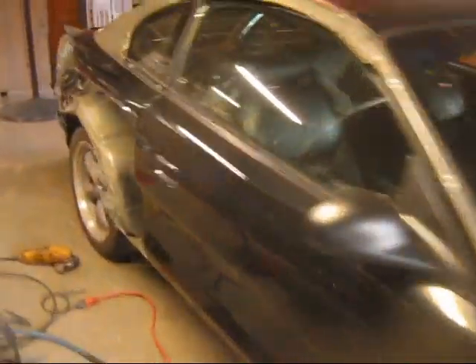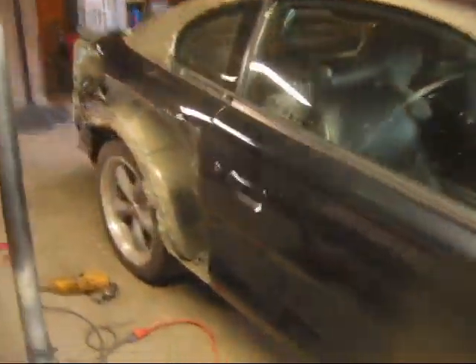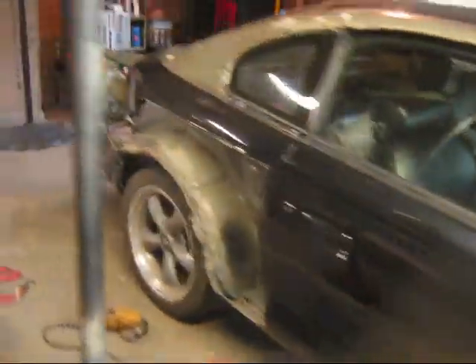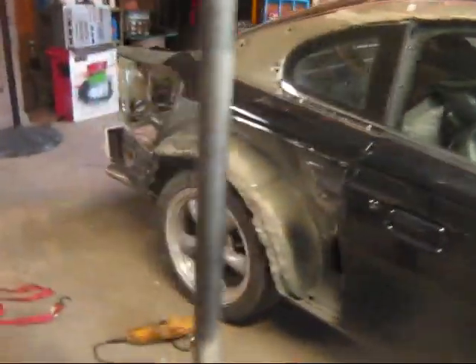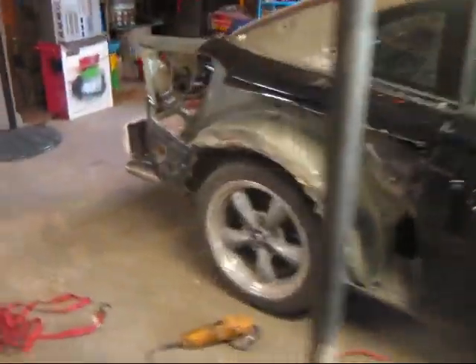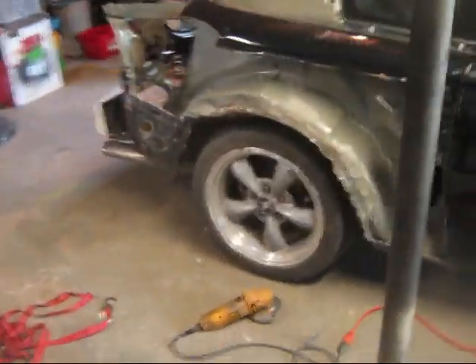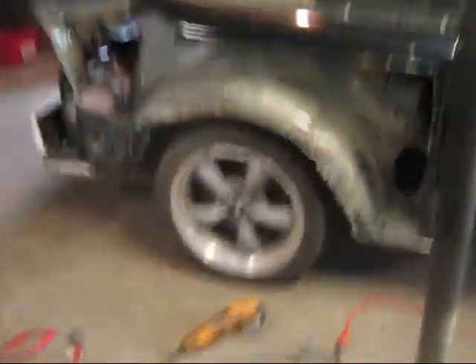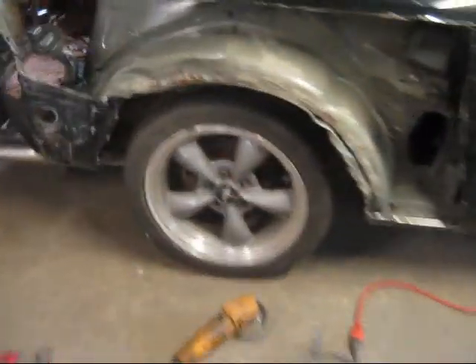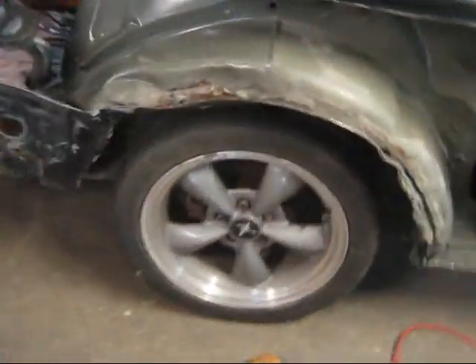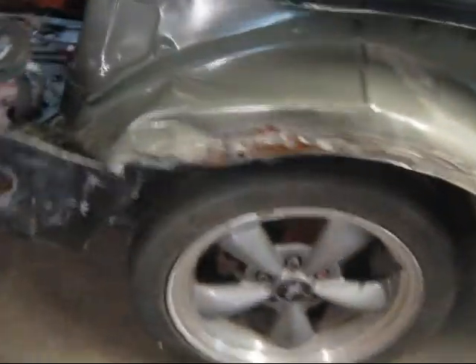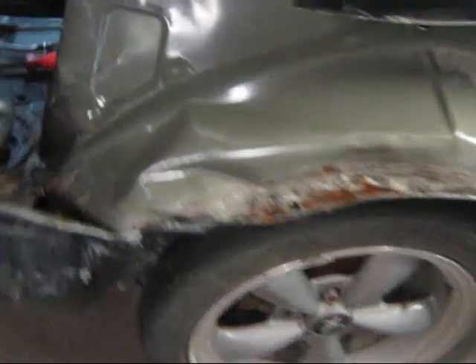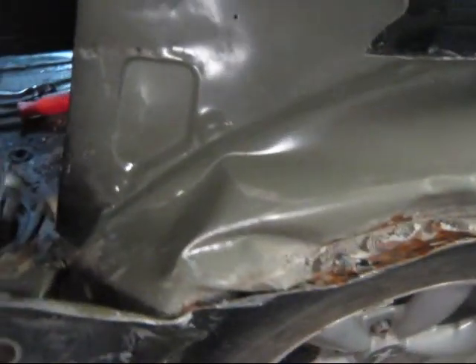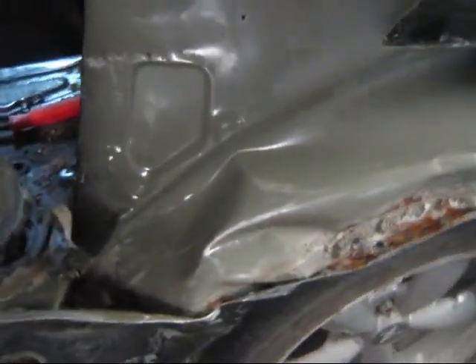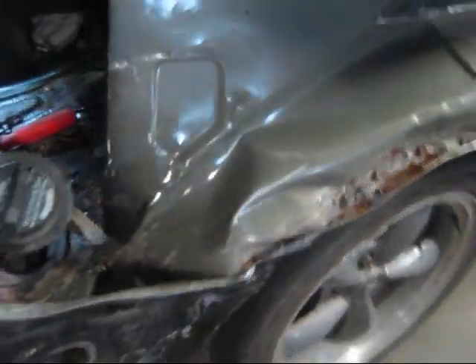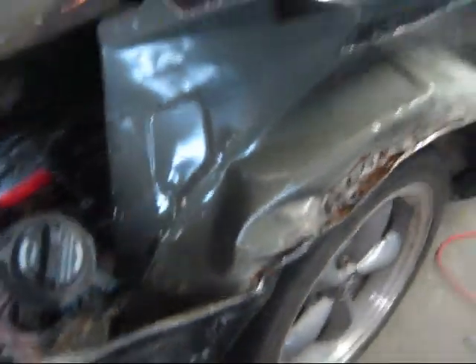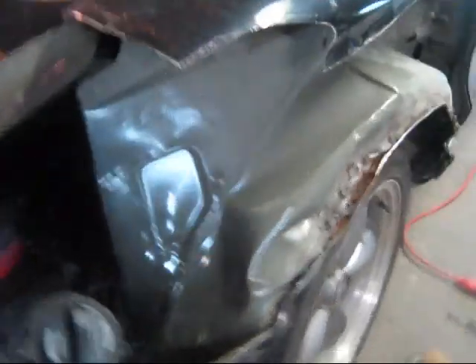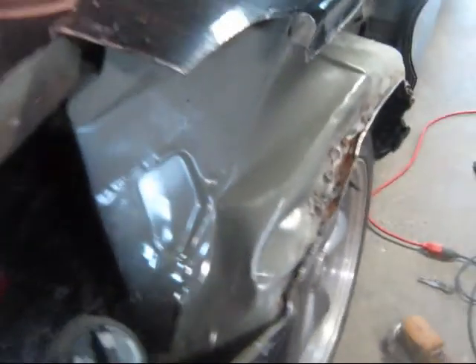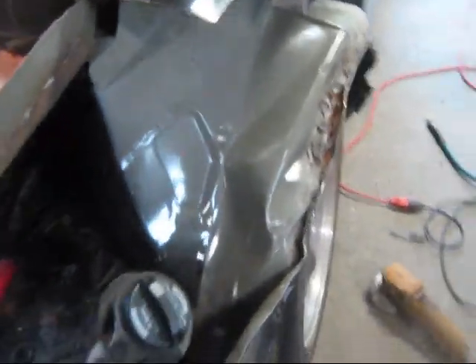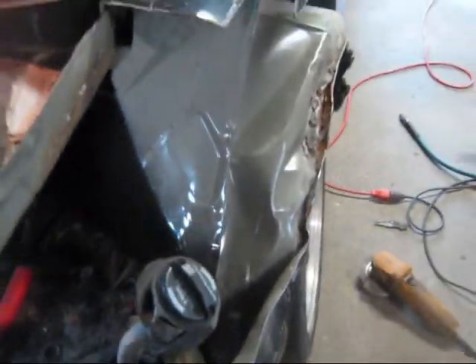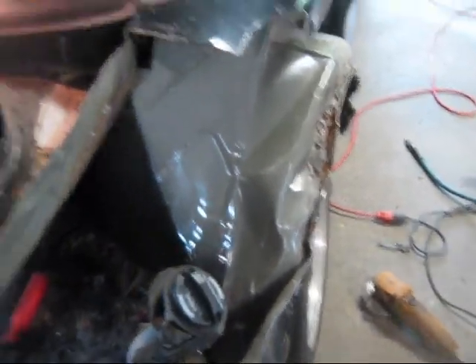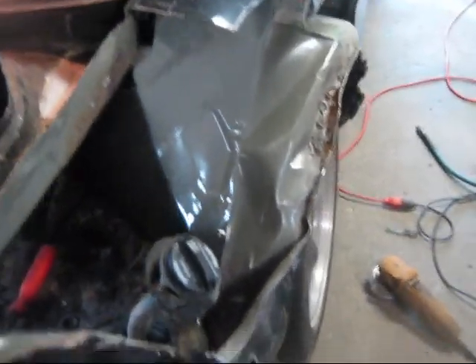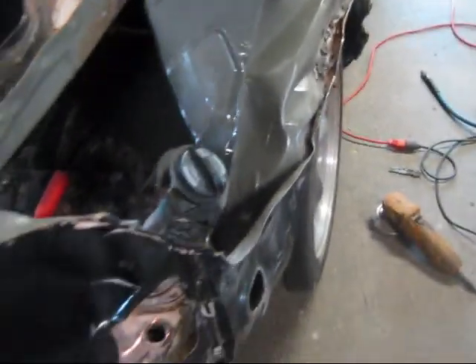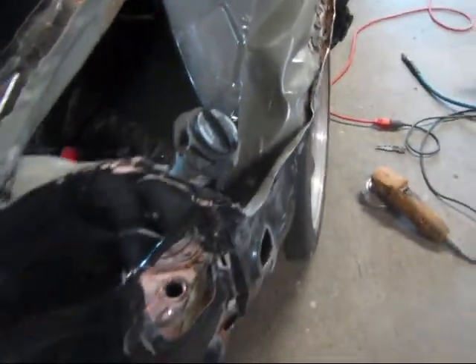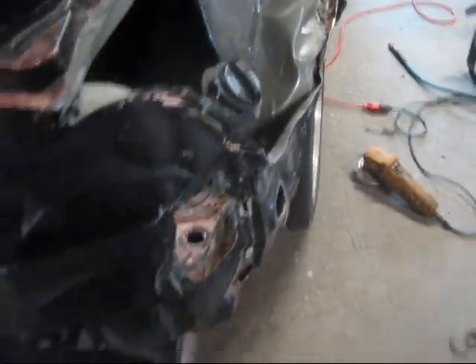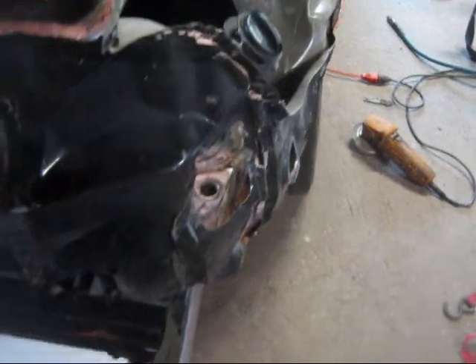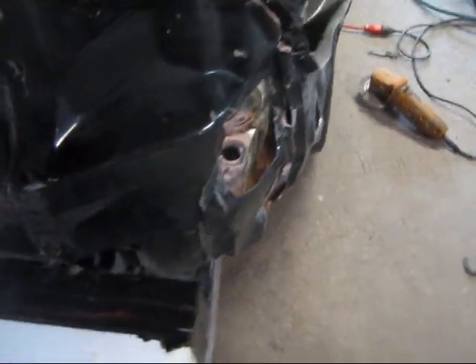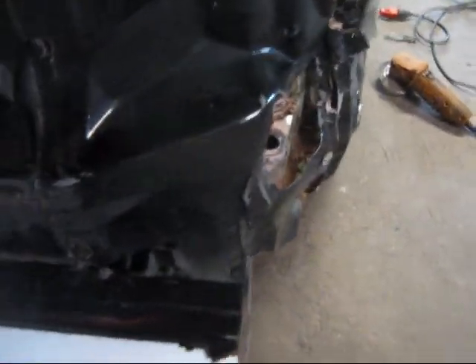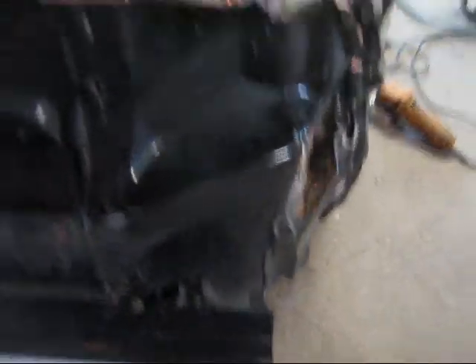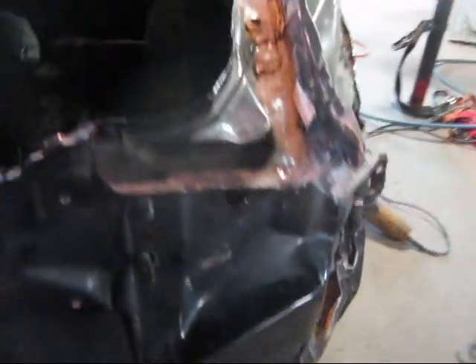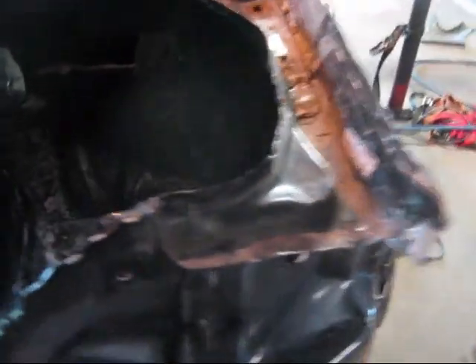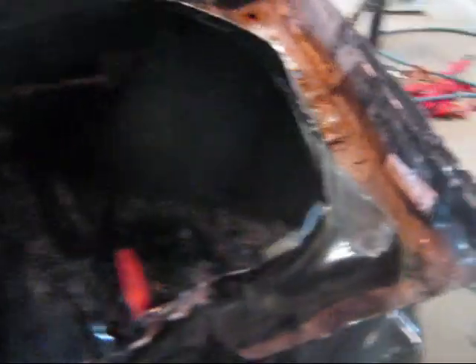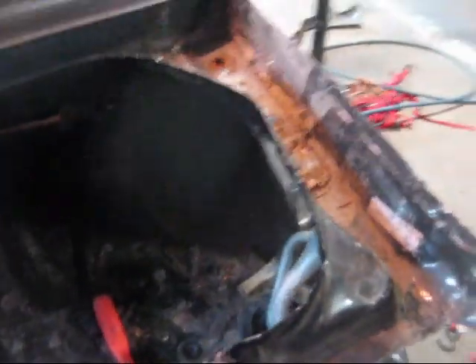Just figured I'd show you what I'm dealing with. I mean, you can see she took a hard, hard hit. Gonna need a lot of straightening on that bad boy.